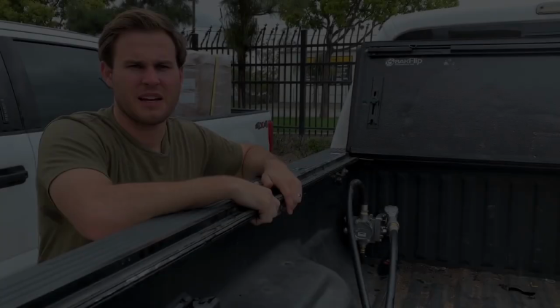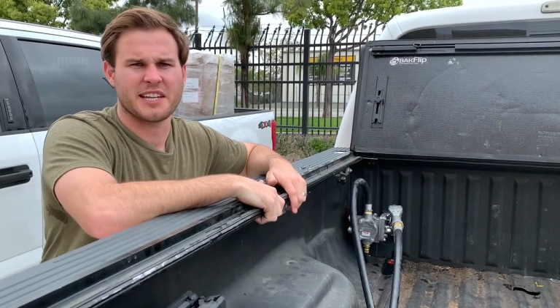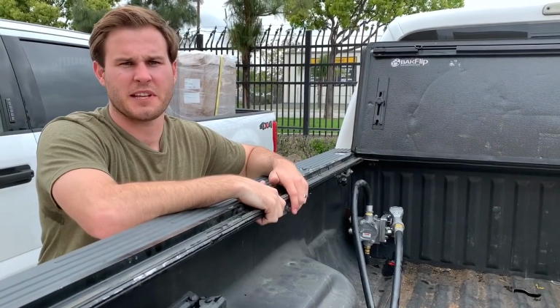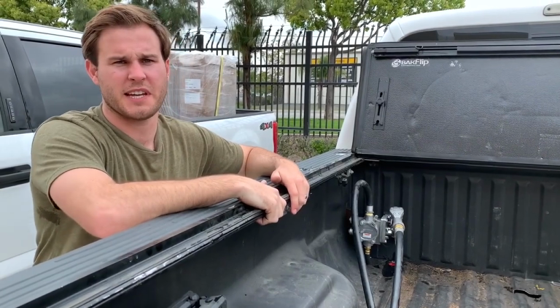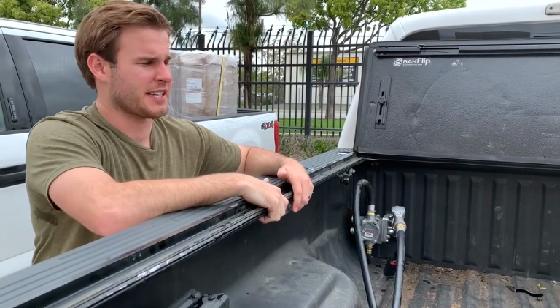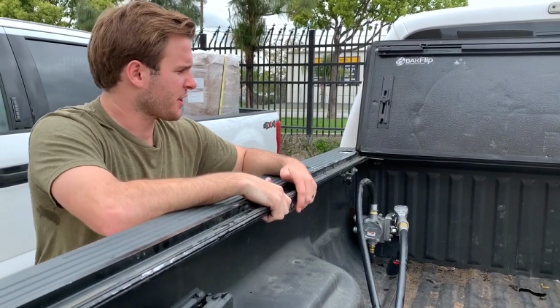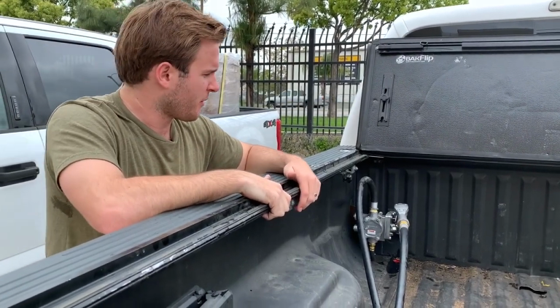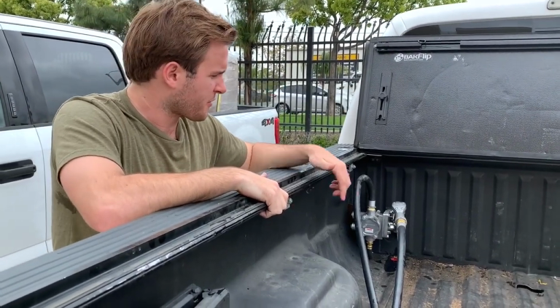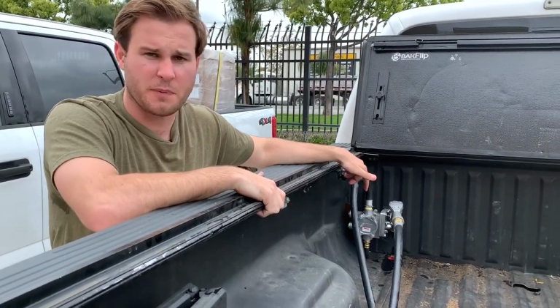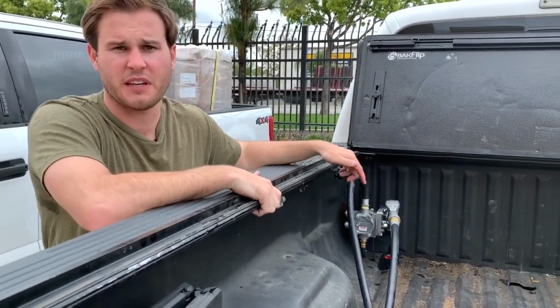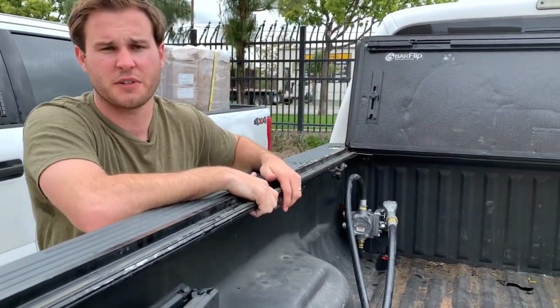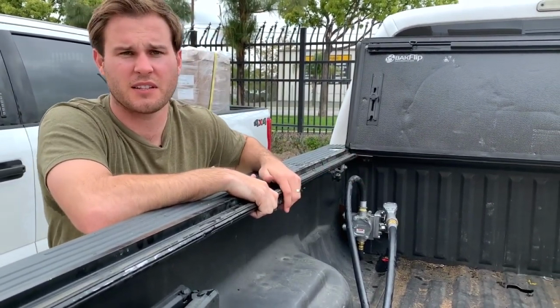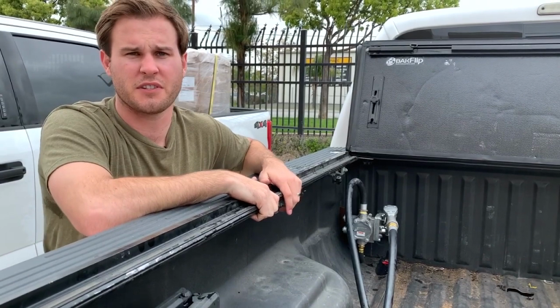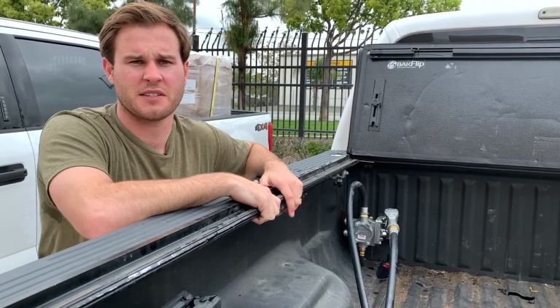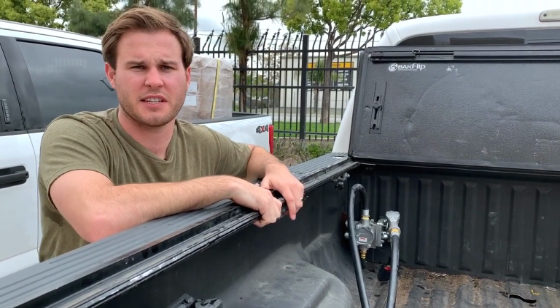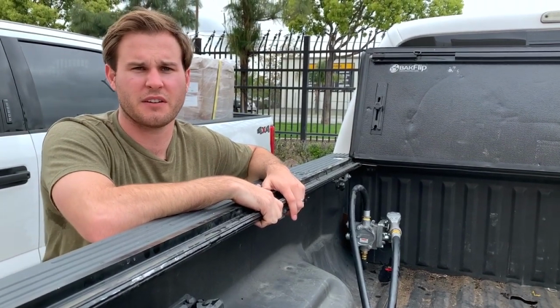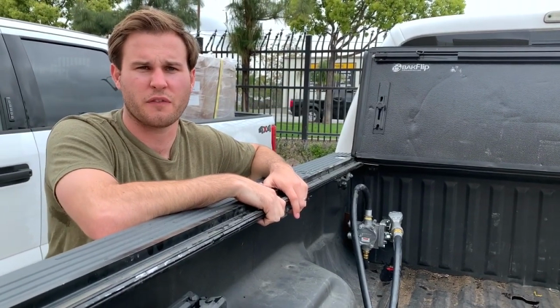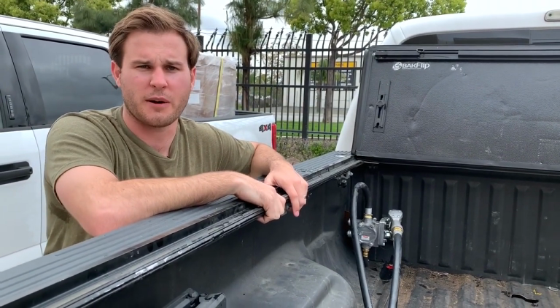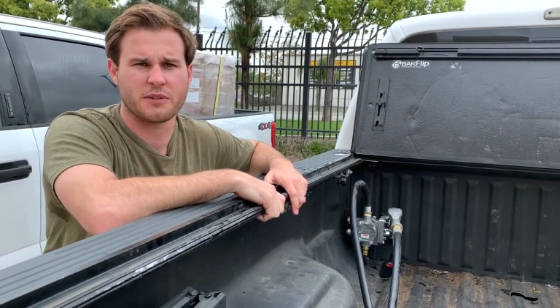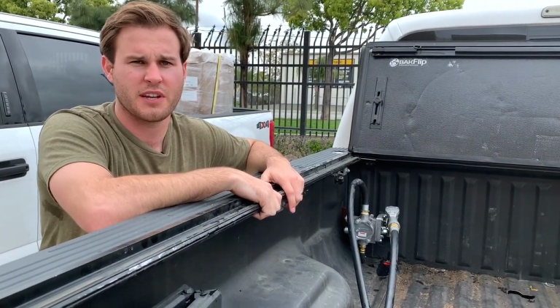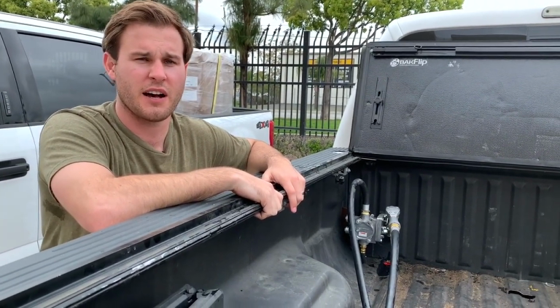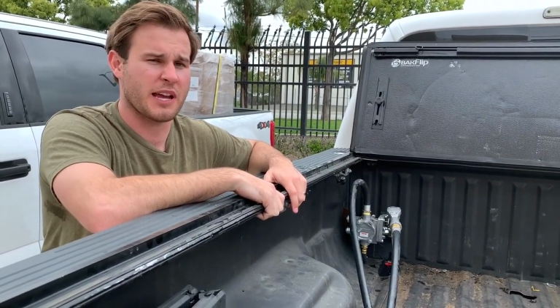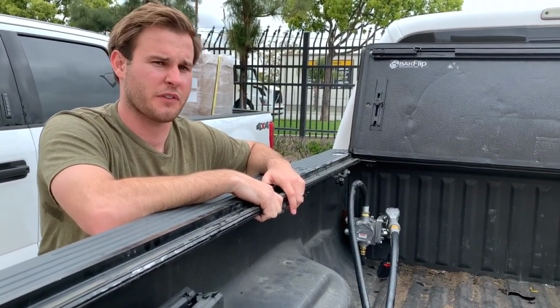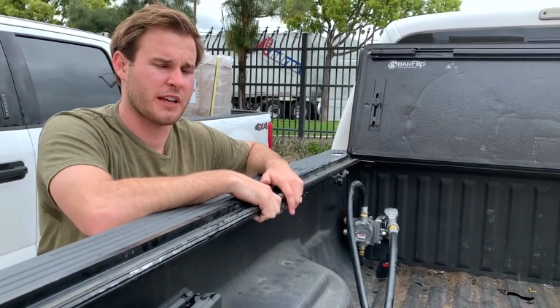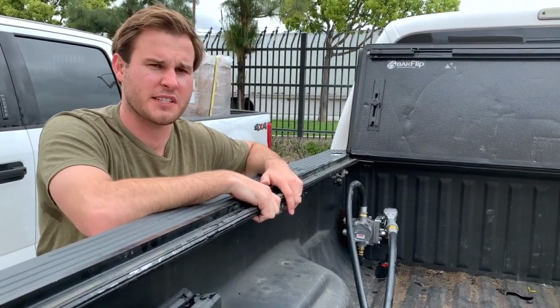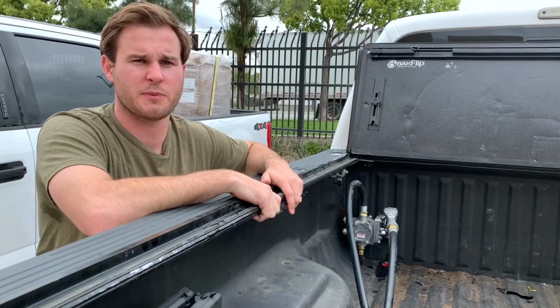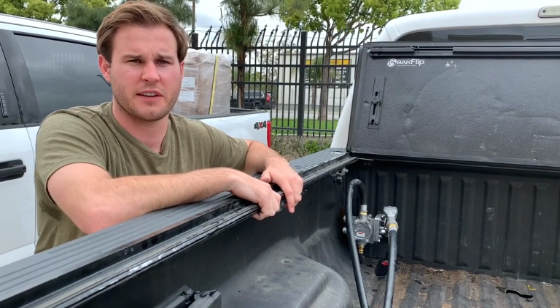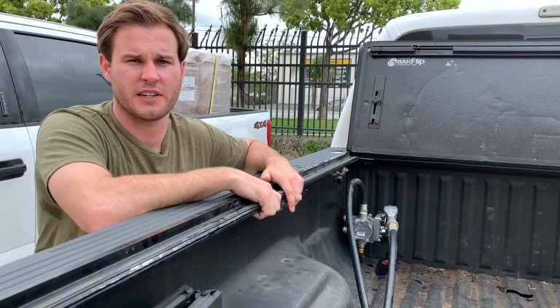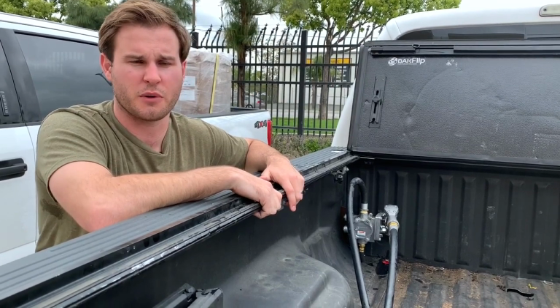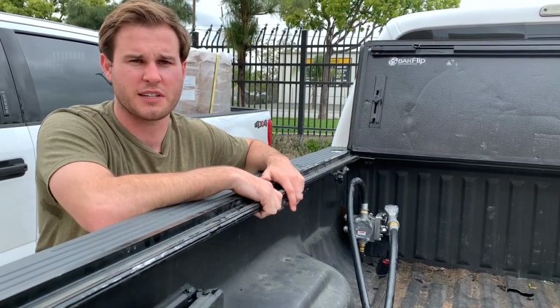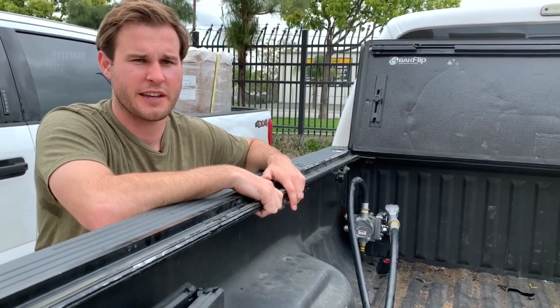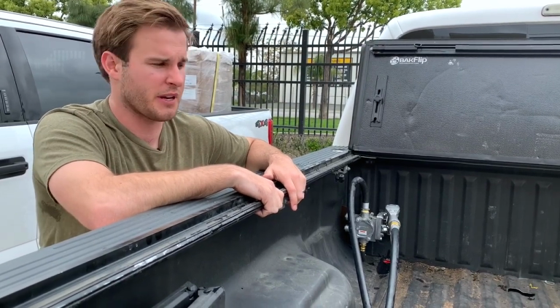Hi, it's Kamin with SMB Tanks and today I'm showing you our transfer pump kit for the 2011 to 2016 Ford Power Strokes. We have this for the 11 to 16 as well as the 17 and up Ford trucks.